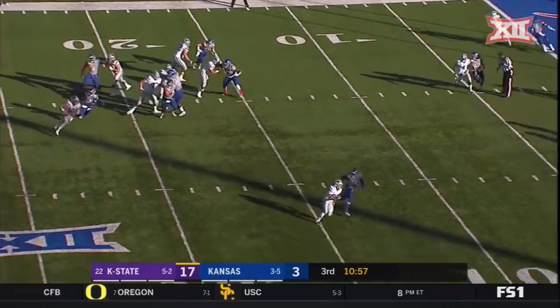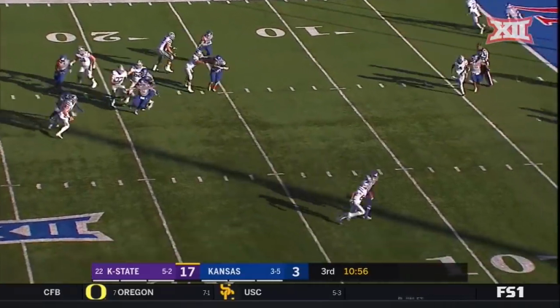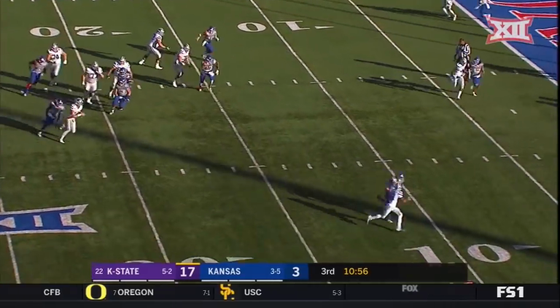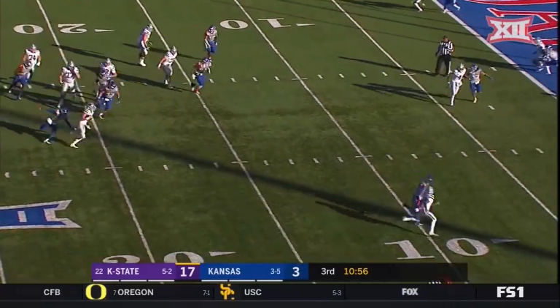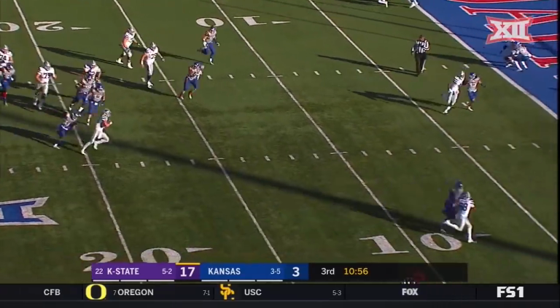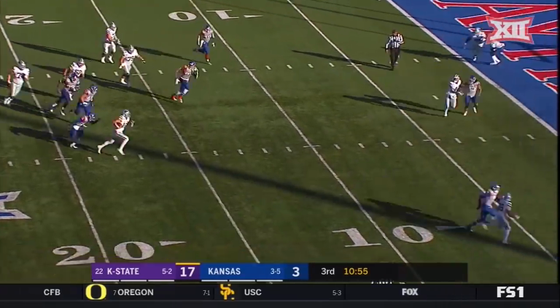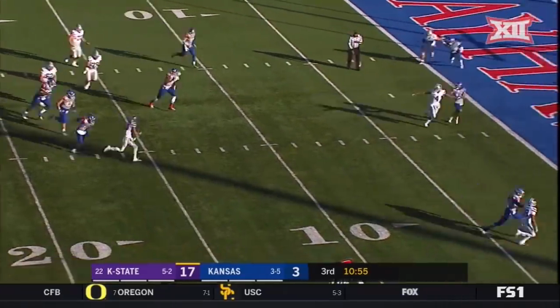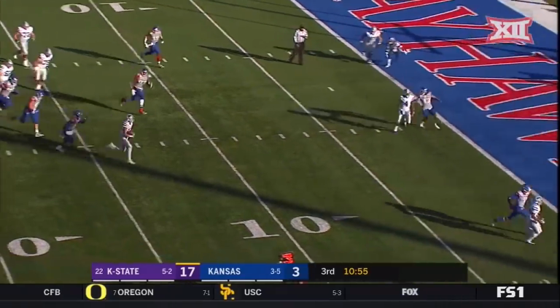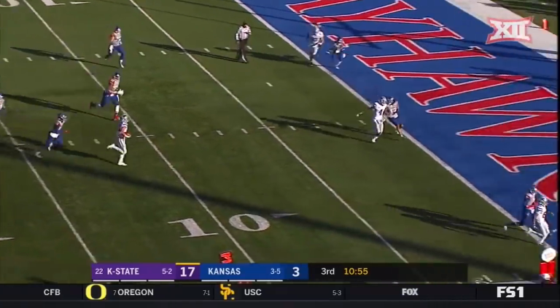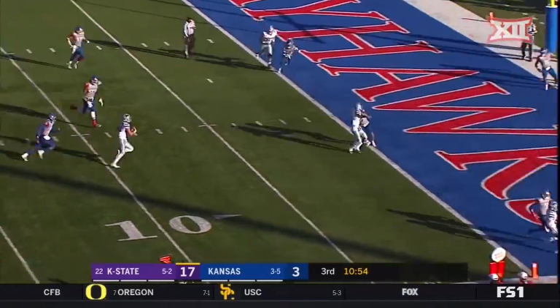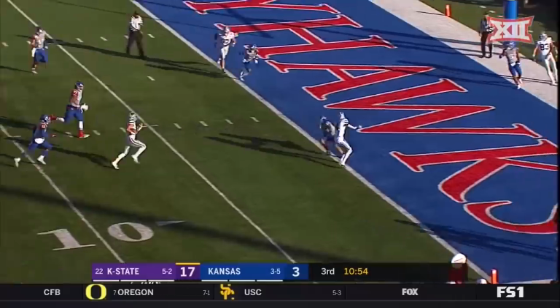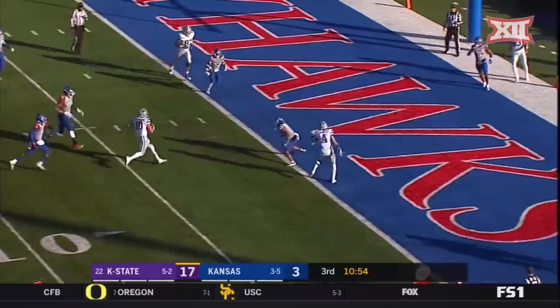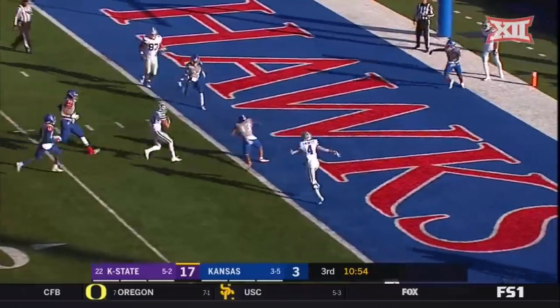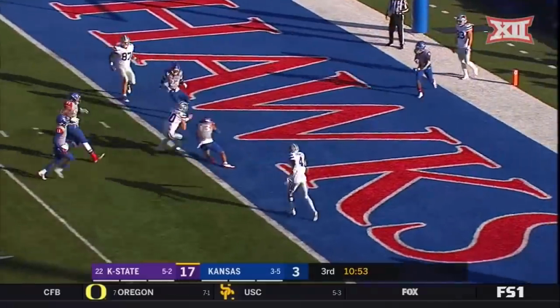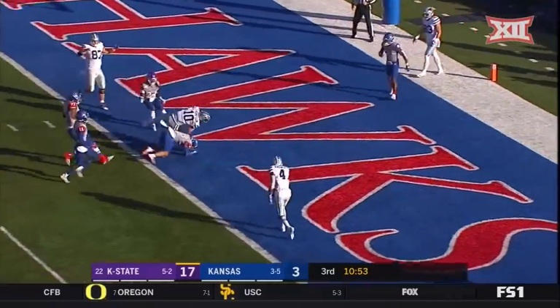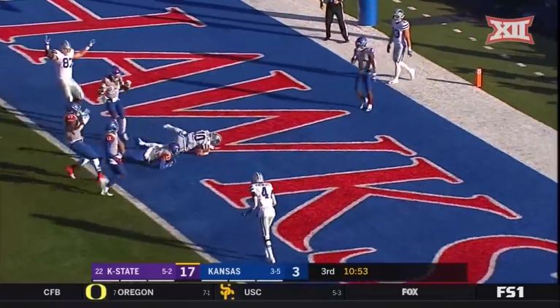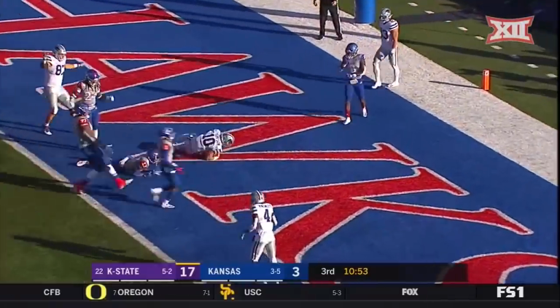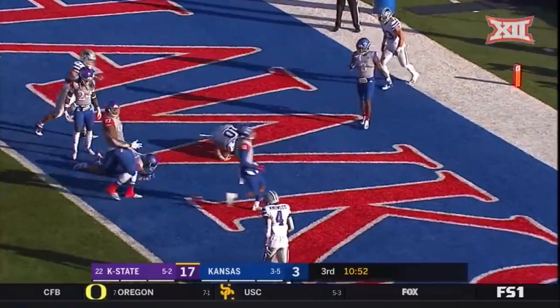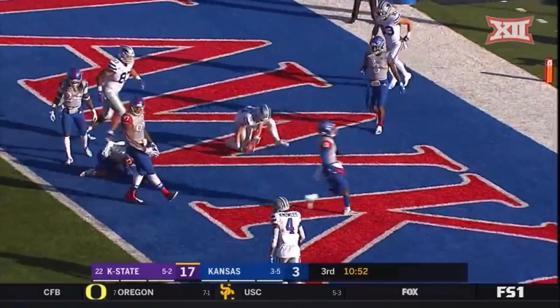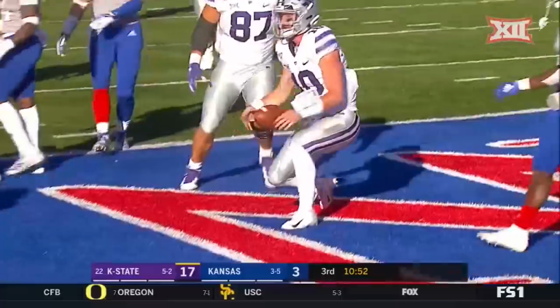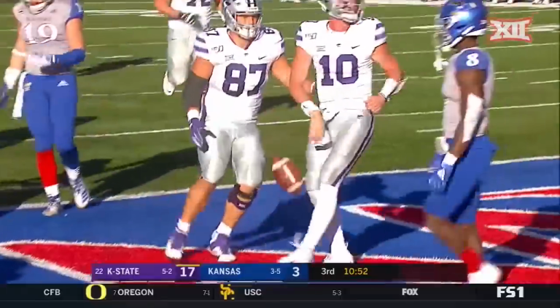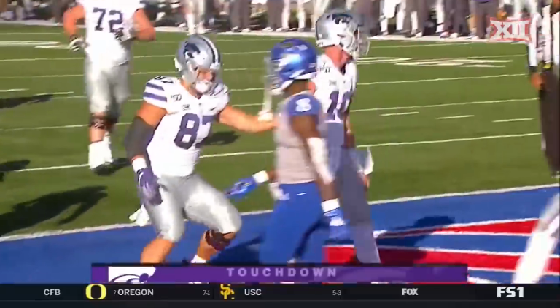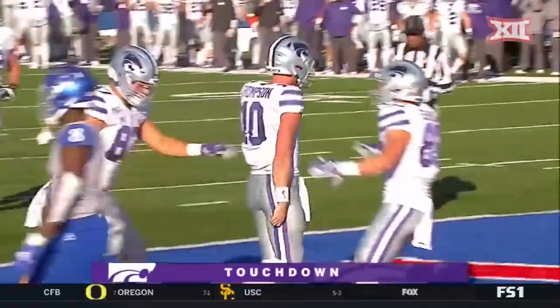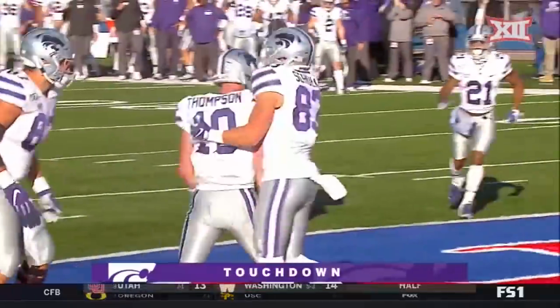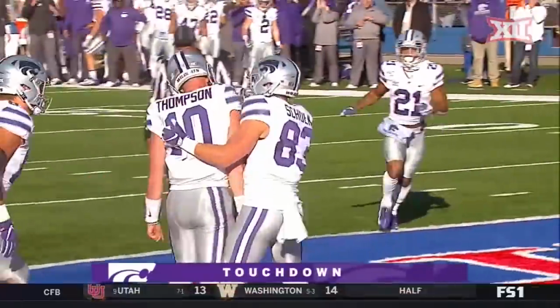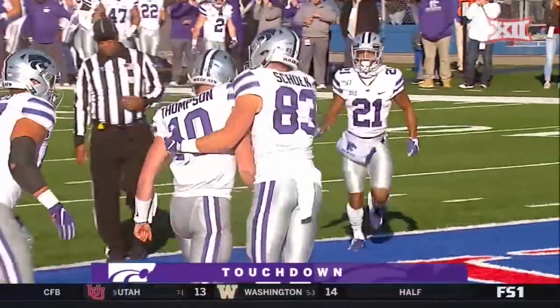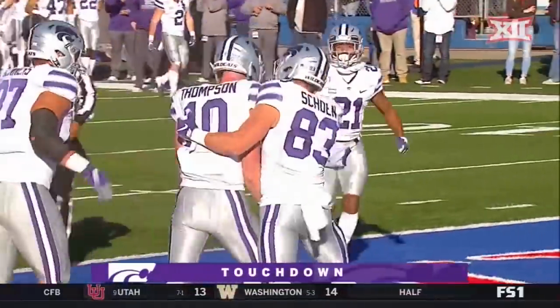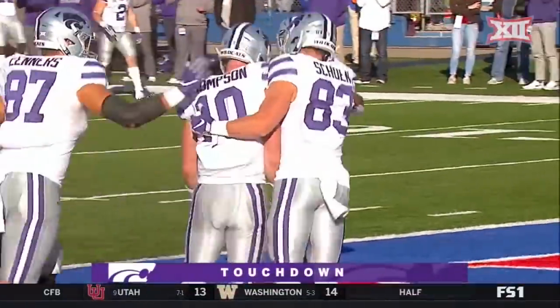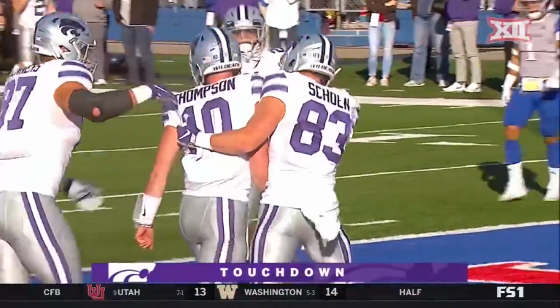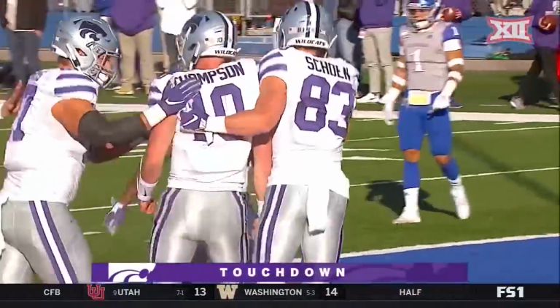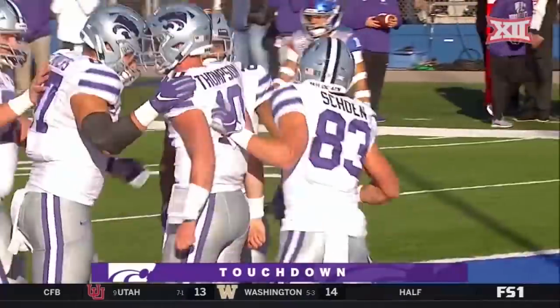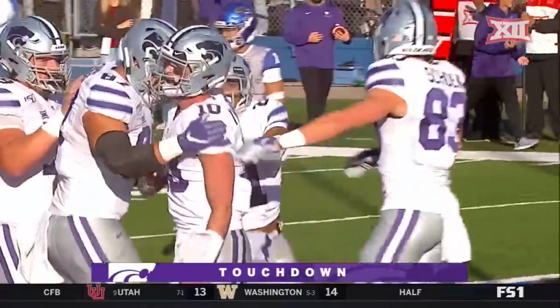Pressure coming. Thompson escapes at the five. End zone. Touchdown, Kansas State. Another score for Skyler Thompson.